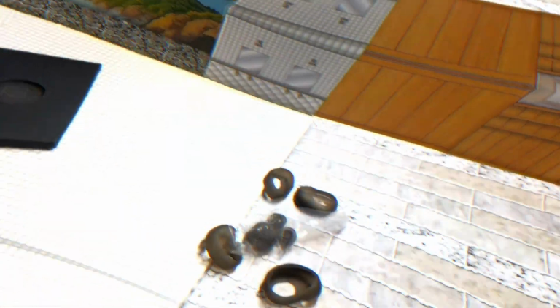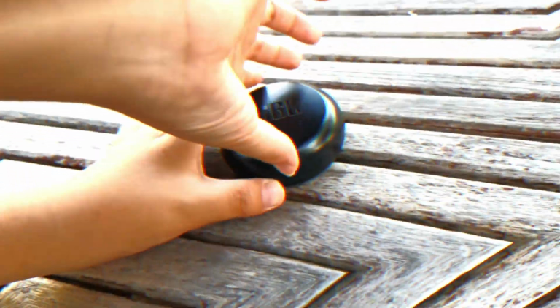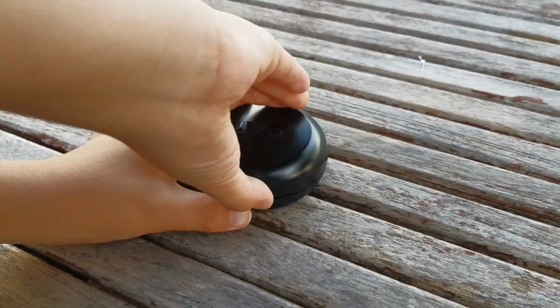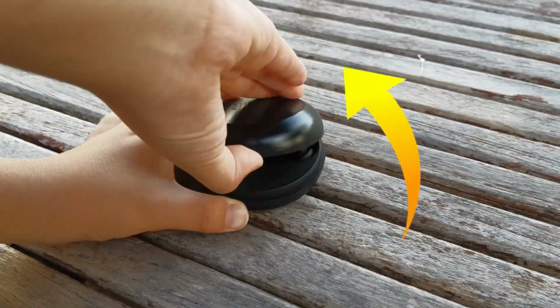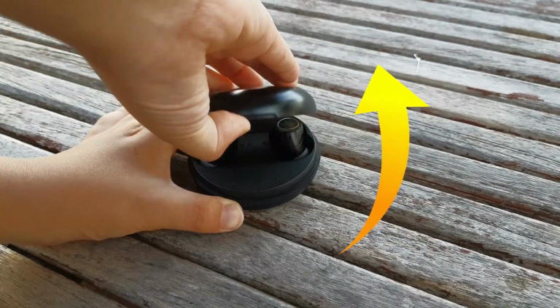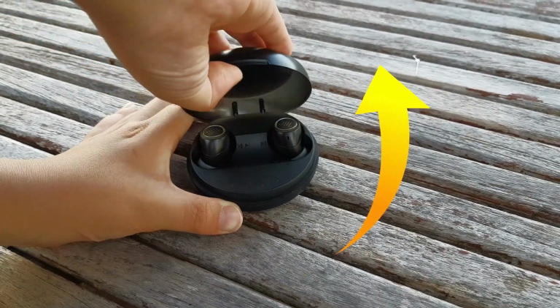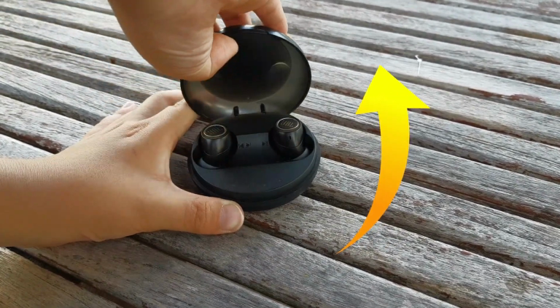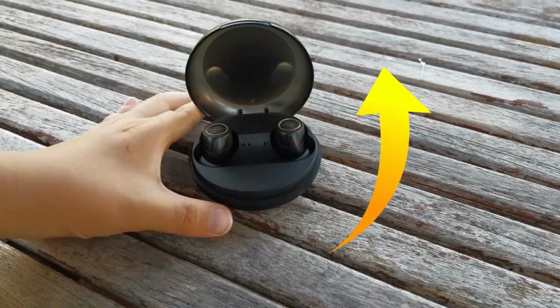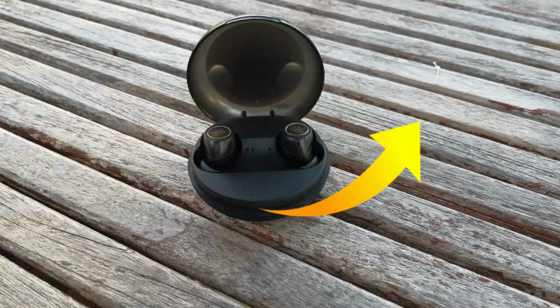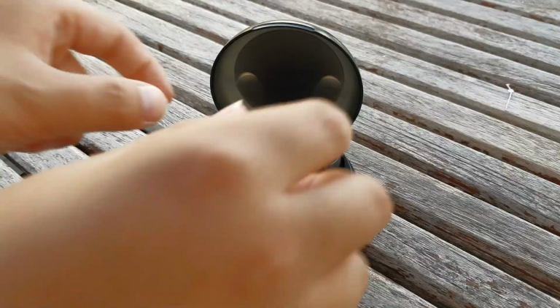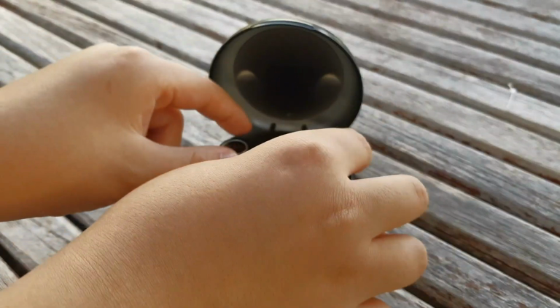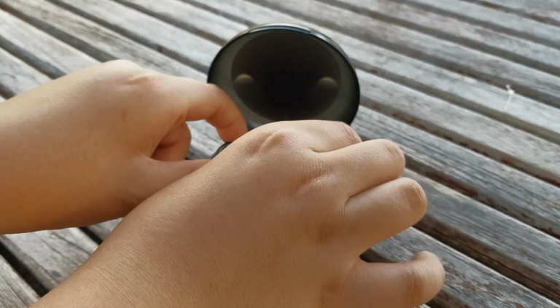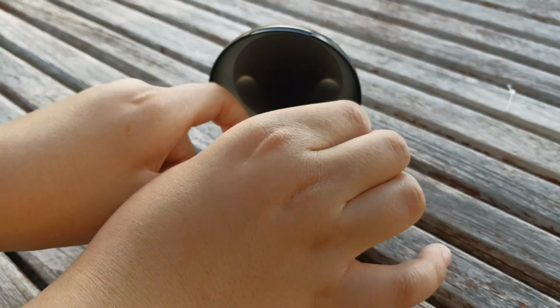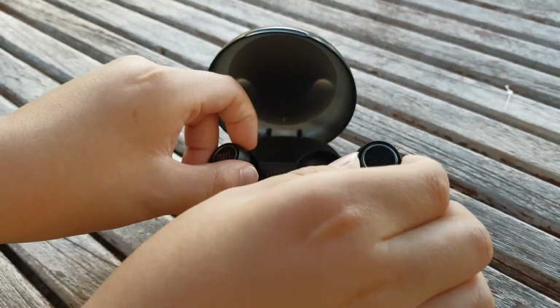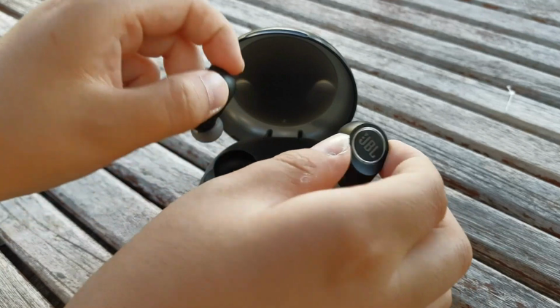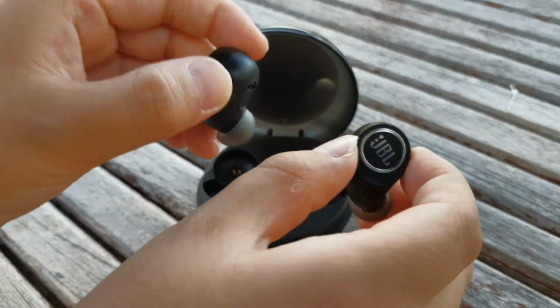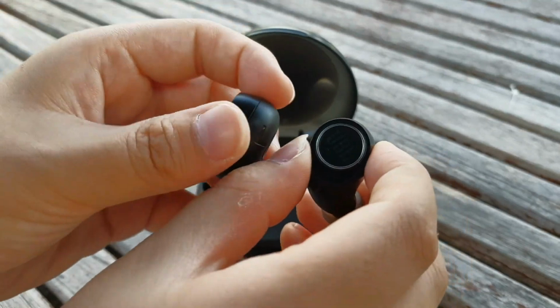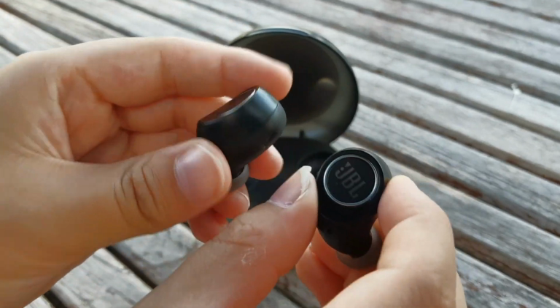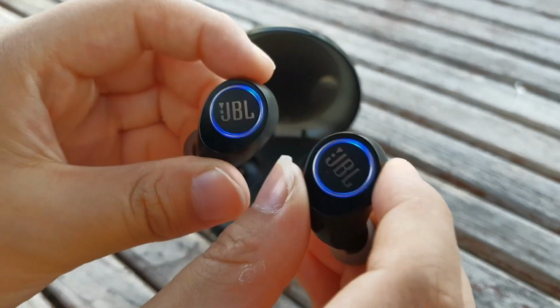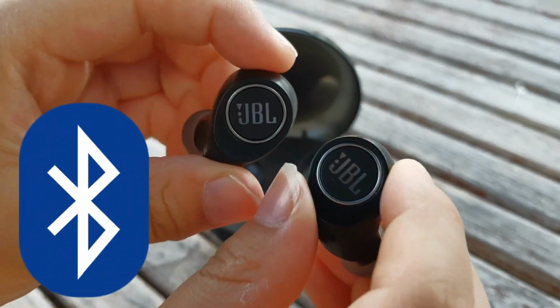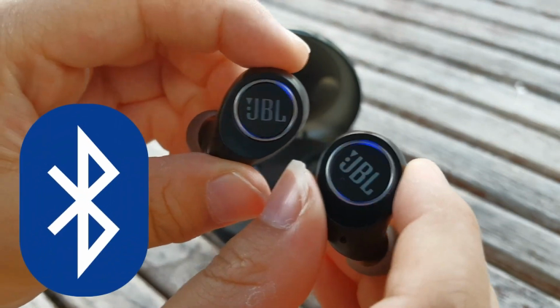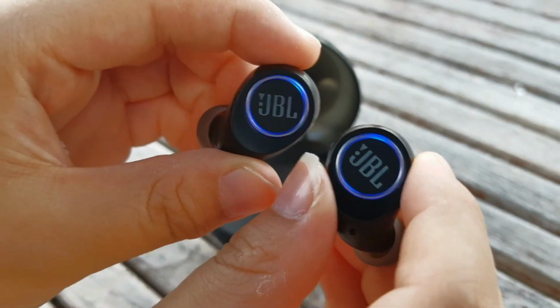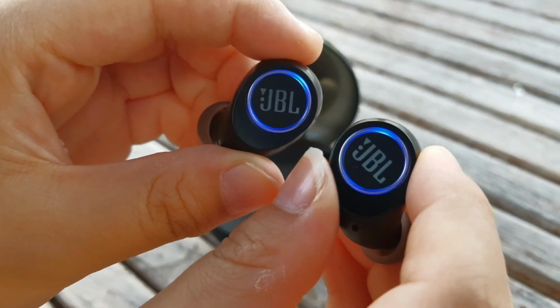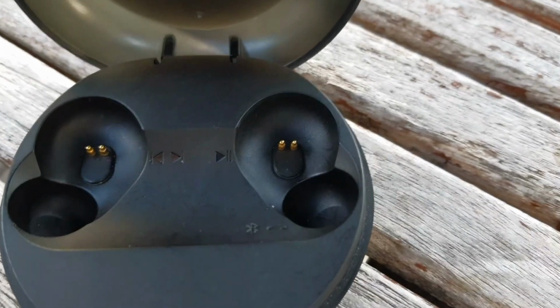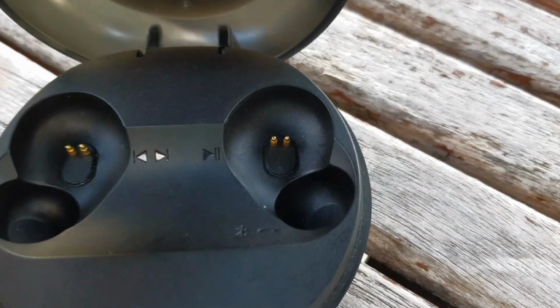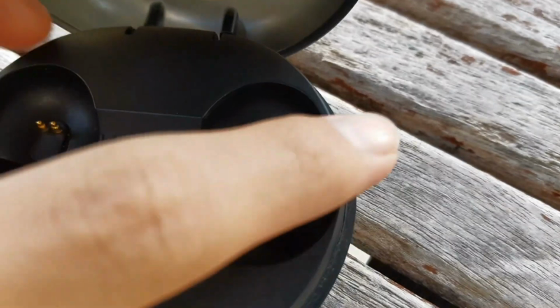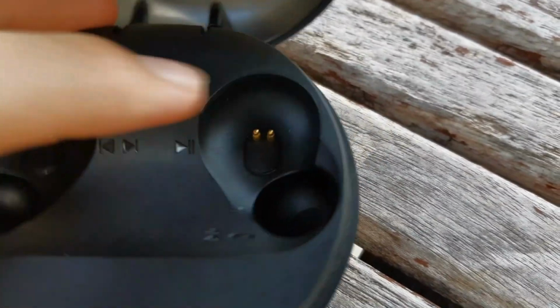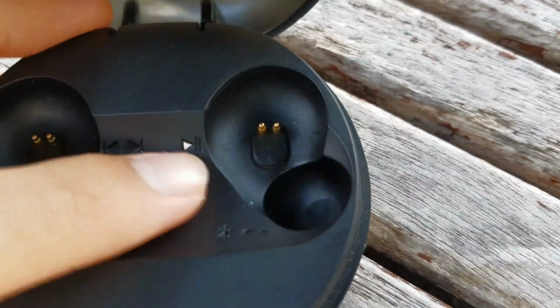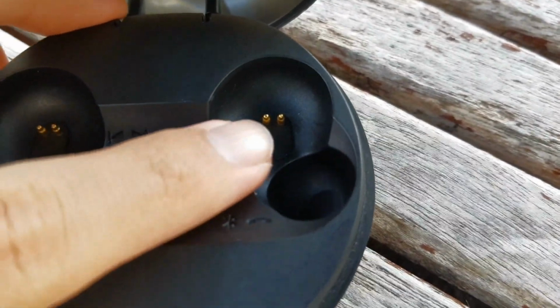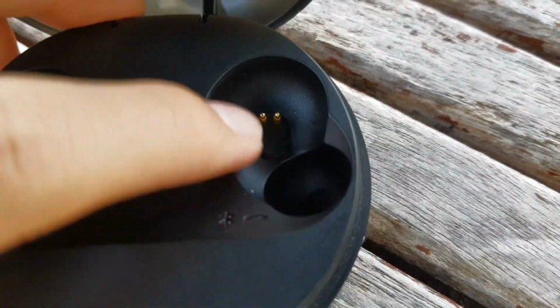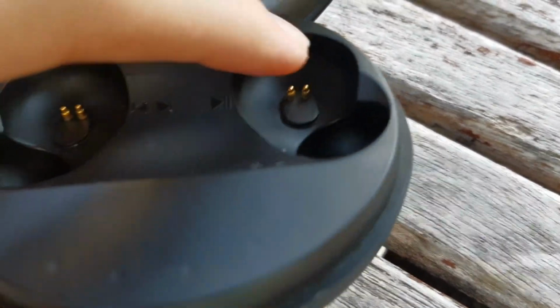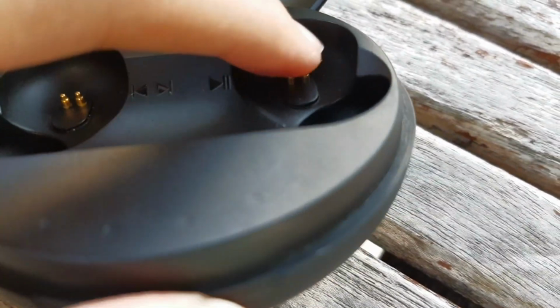You can lift up the lid and it will open like so. Once you take them out from the case, they will glow blue and go into pairing mode. Inside the case there are magnets that charge your earbuds.